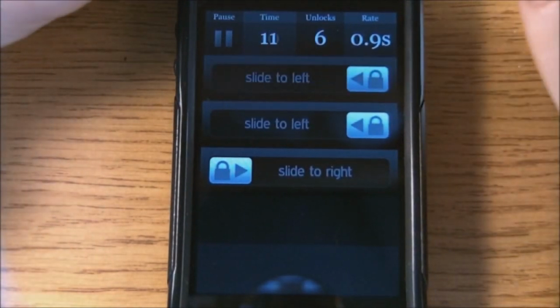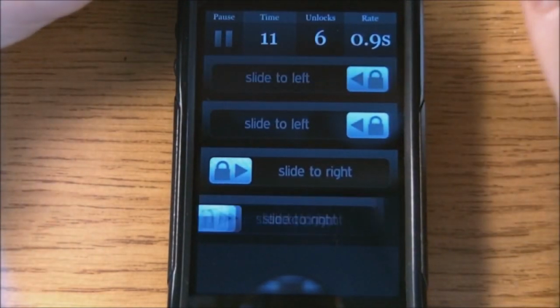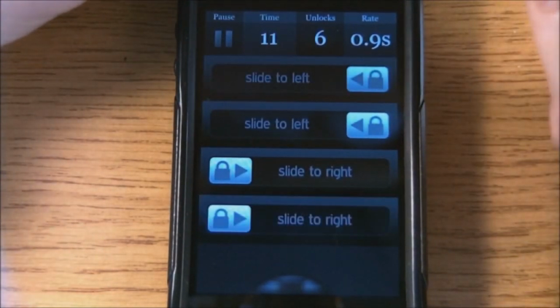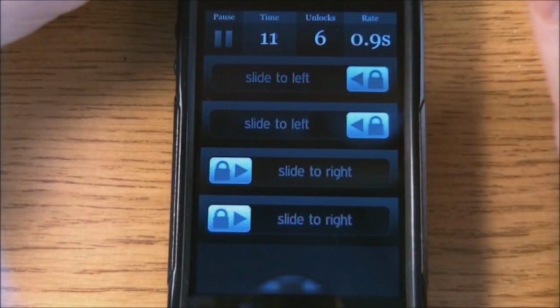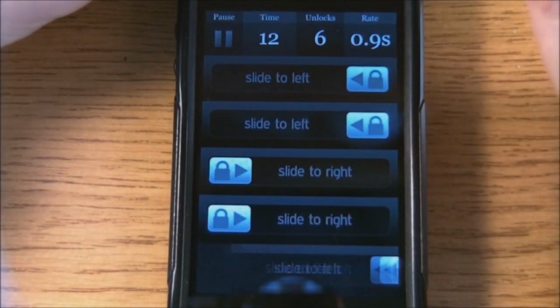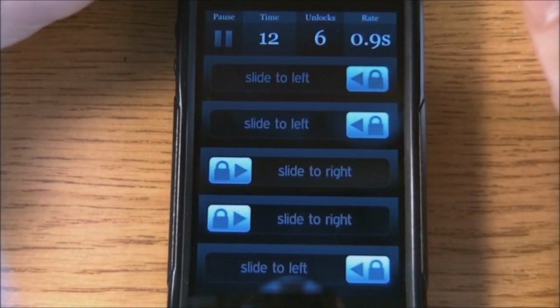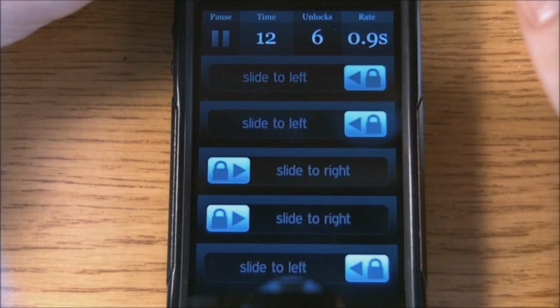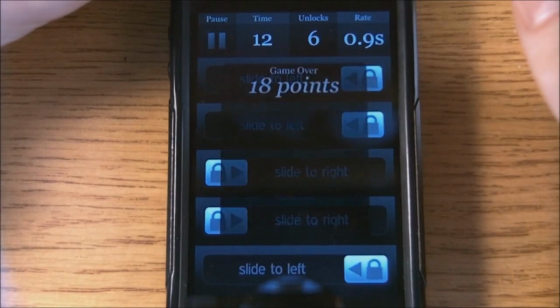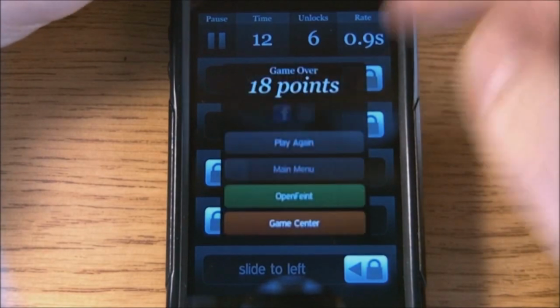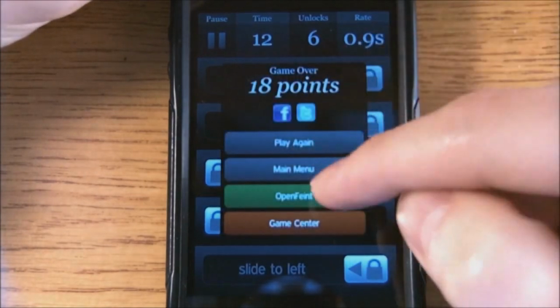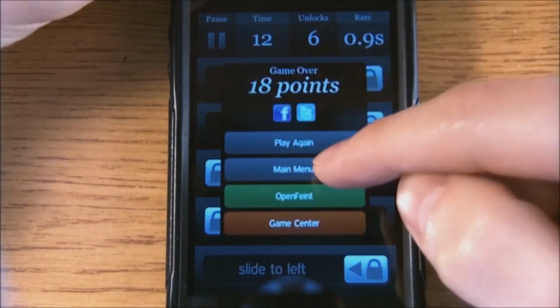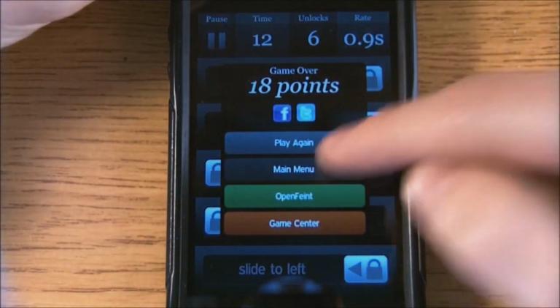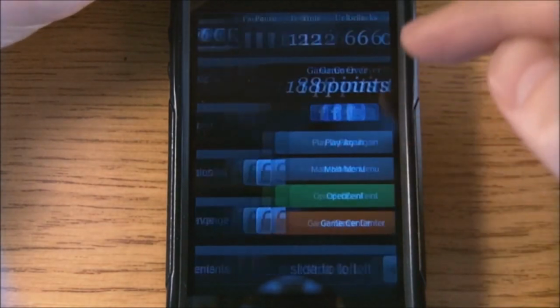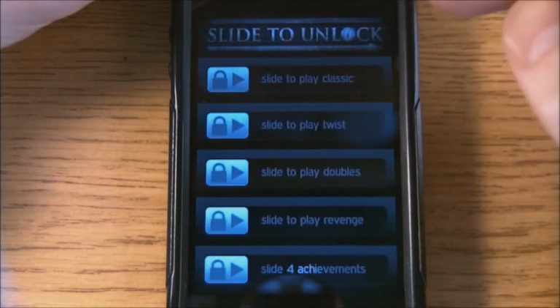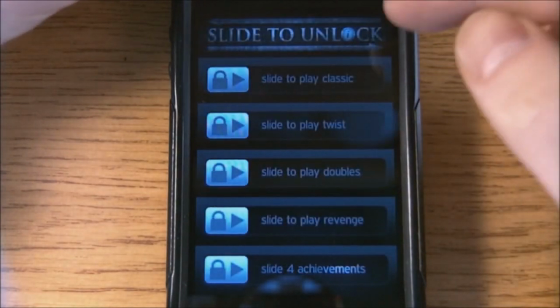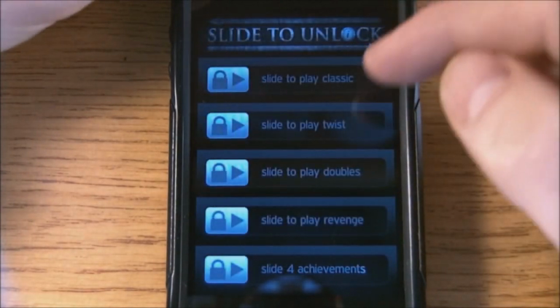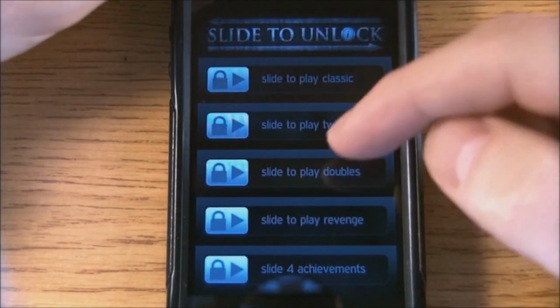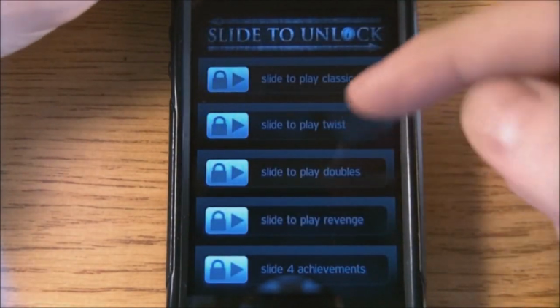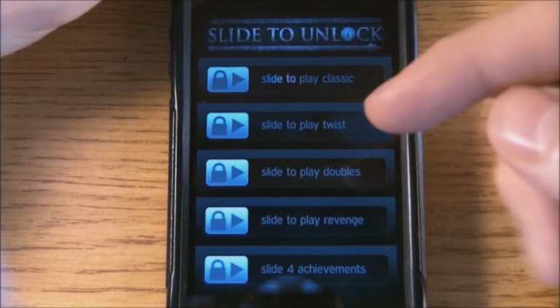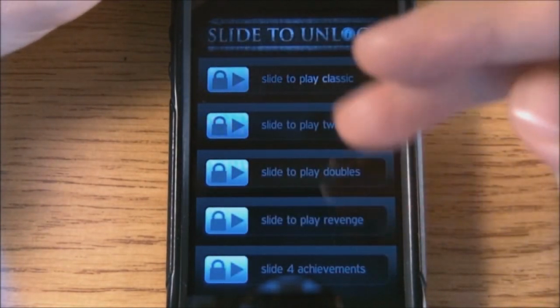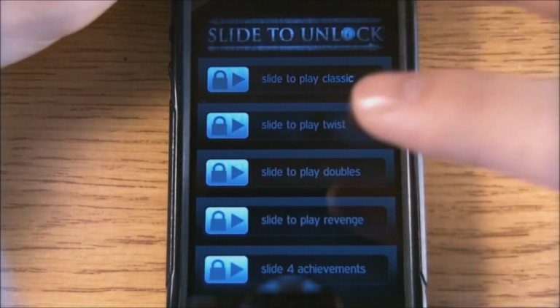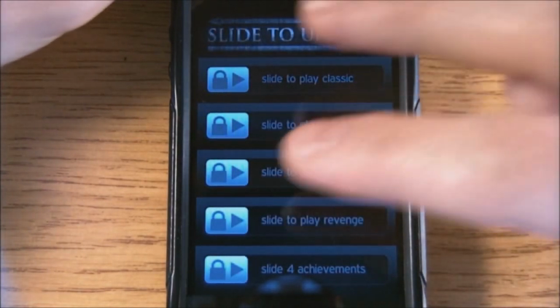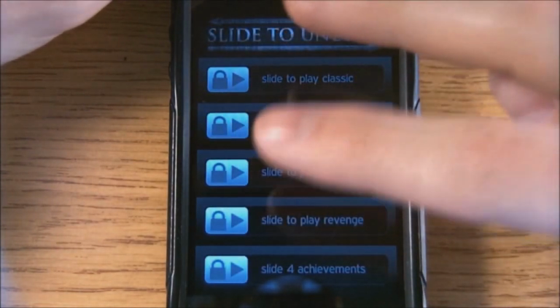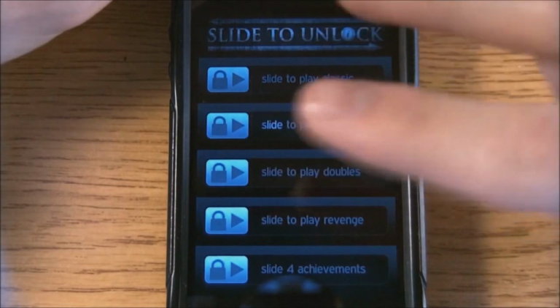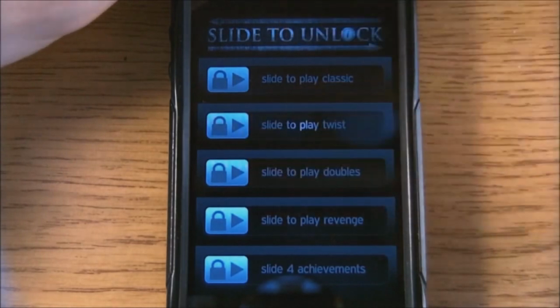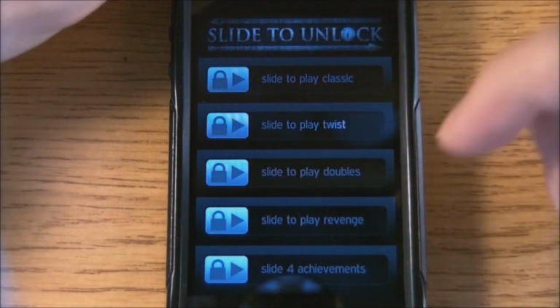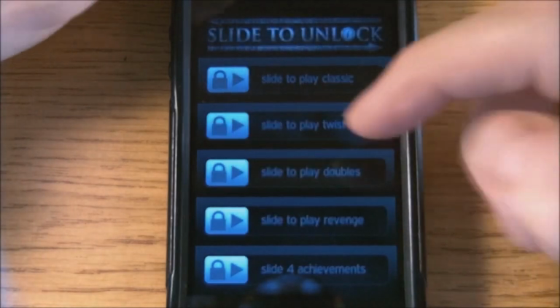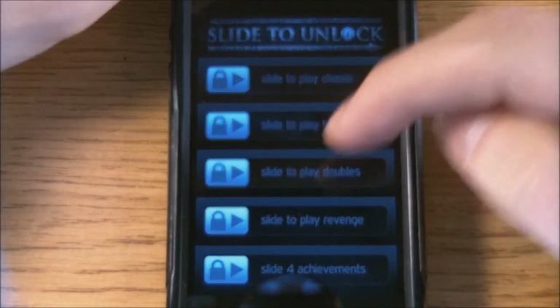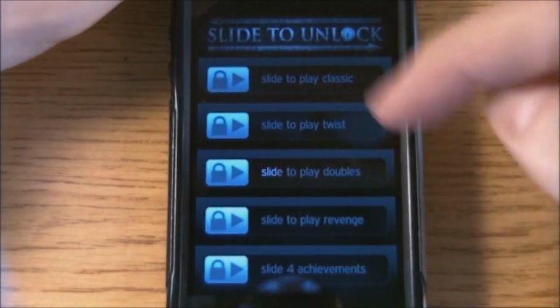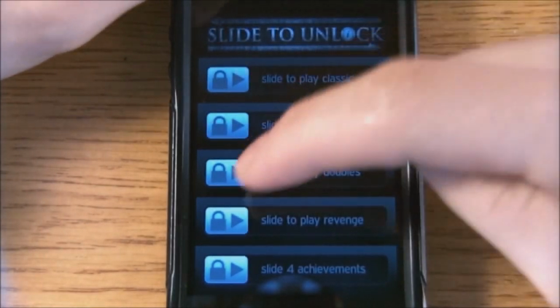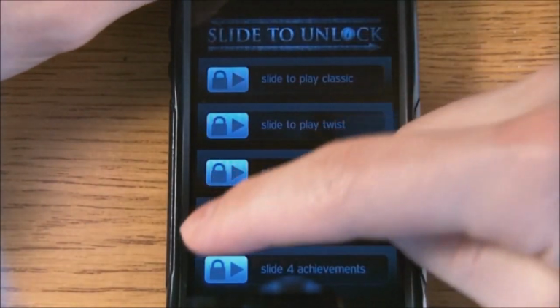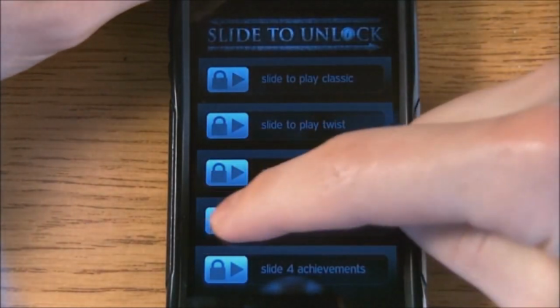Now Doubles — if you go back to the Main Menu — Doubles is basically where everything goes to the right but you get doubles at the same time. And then Play Revenge is just the hardest out of them all.